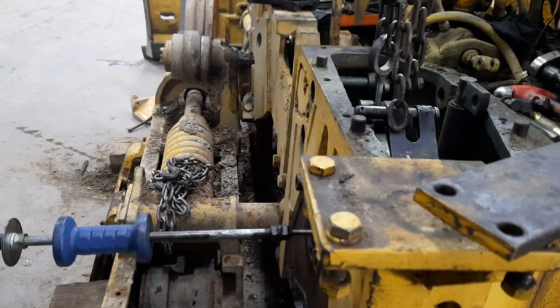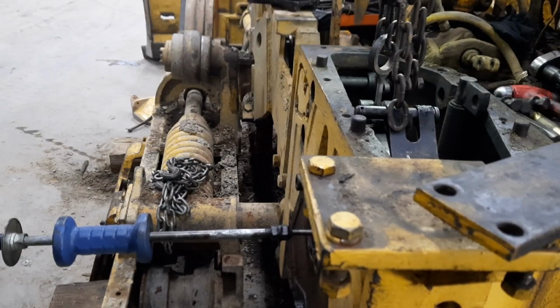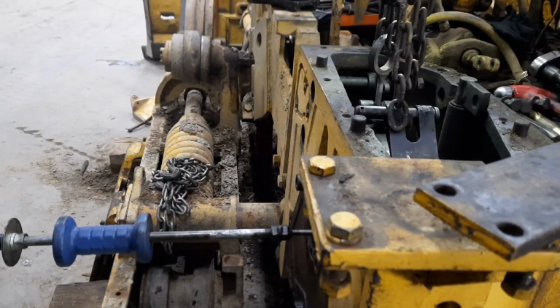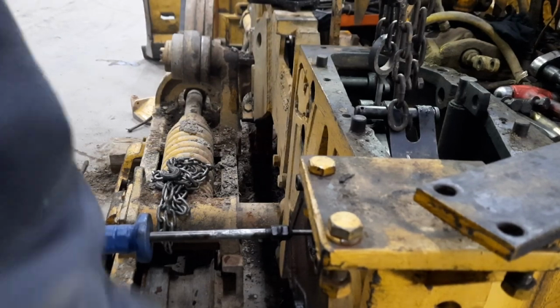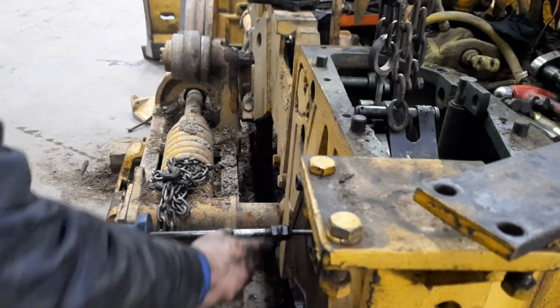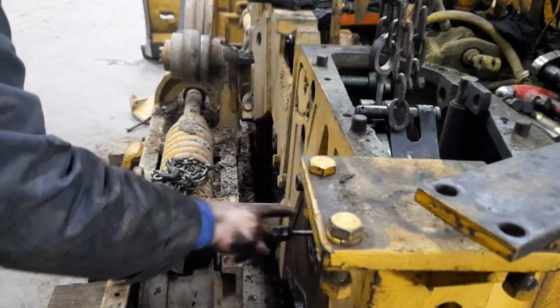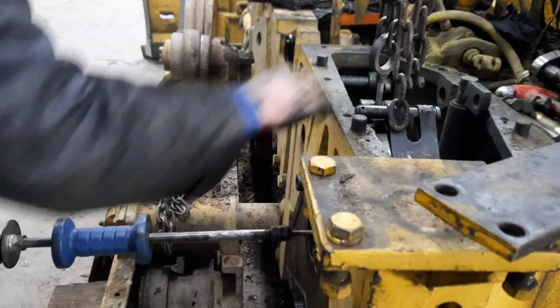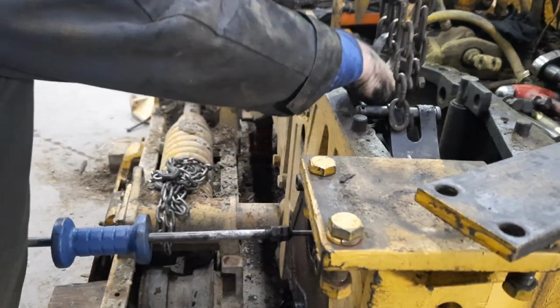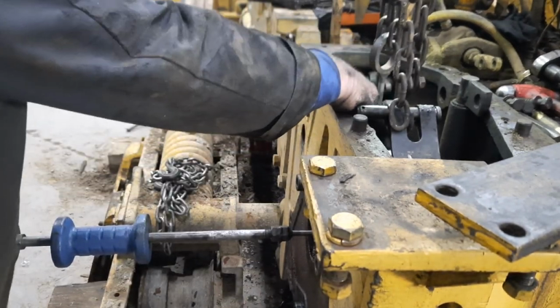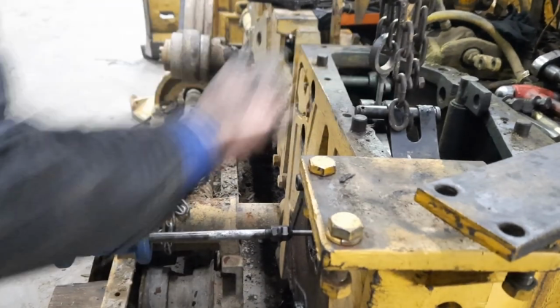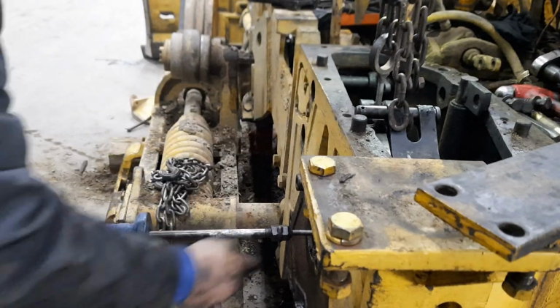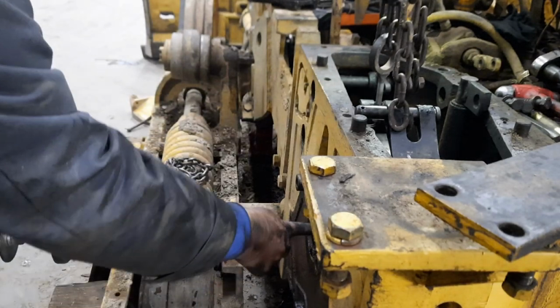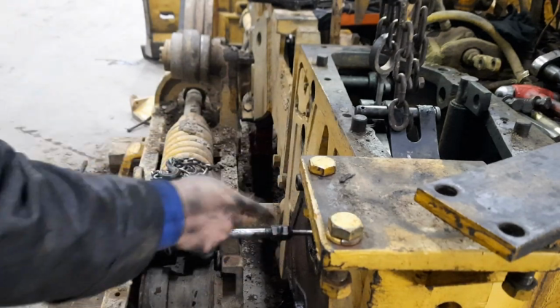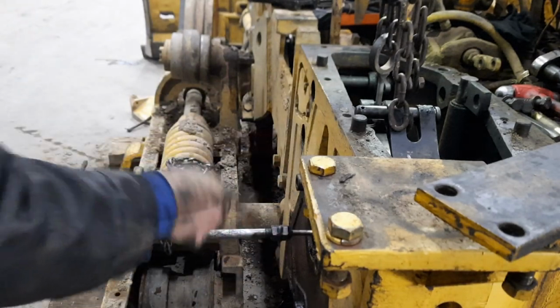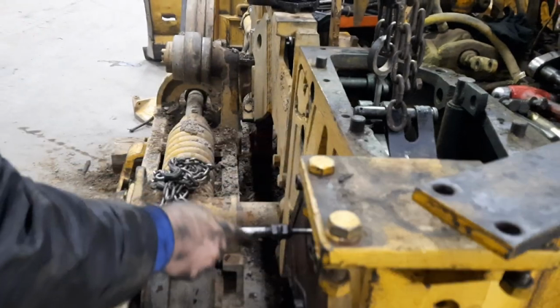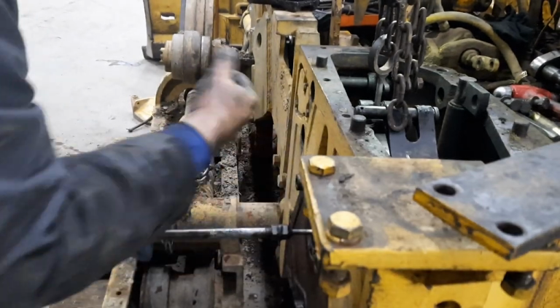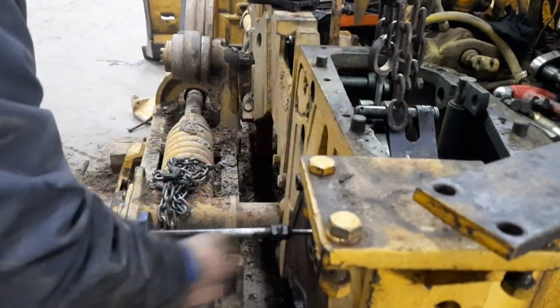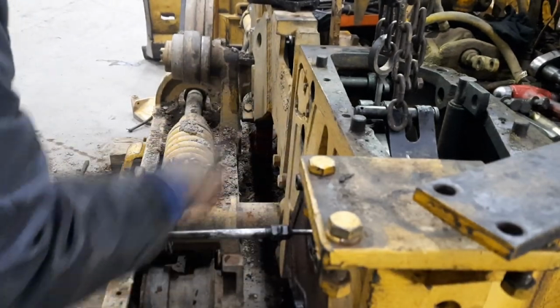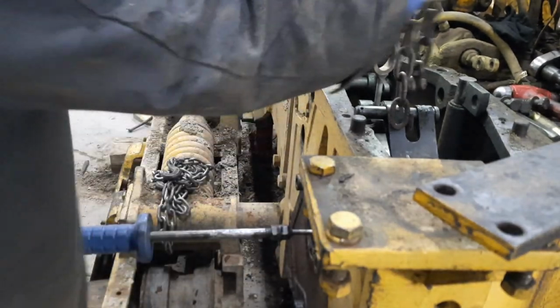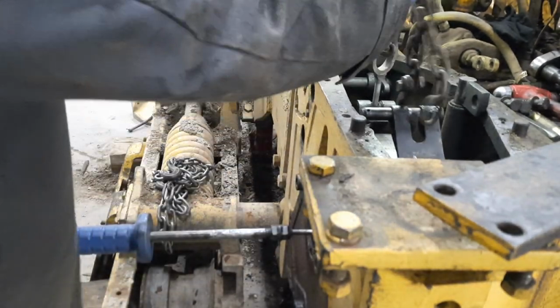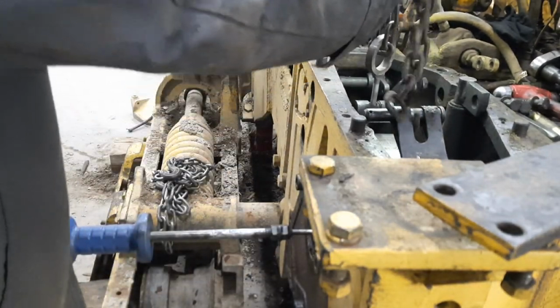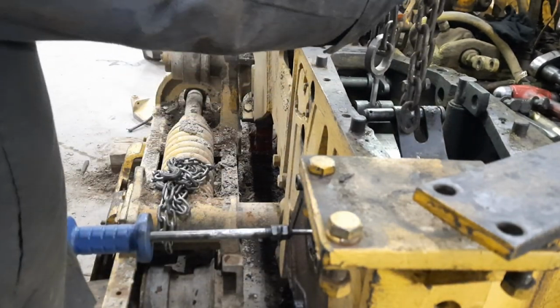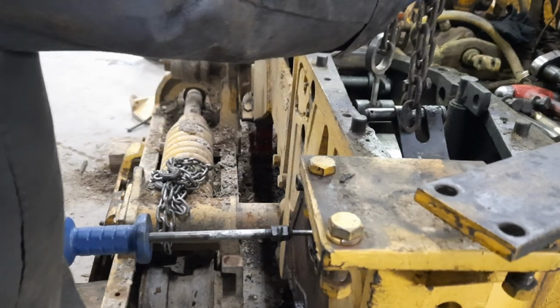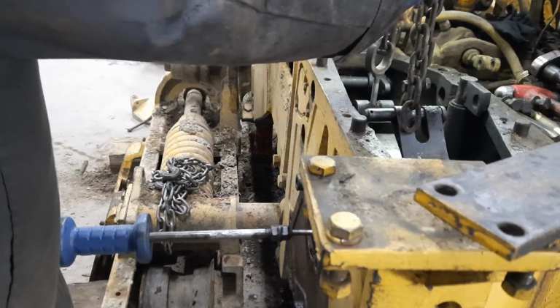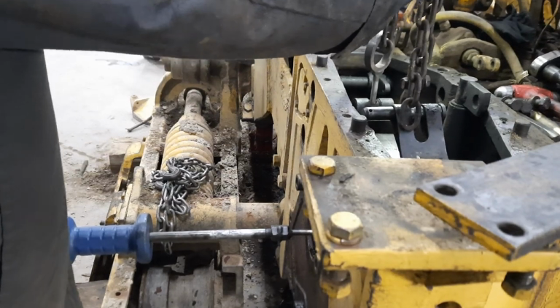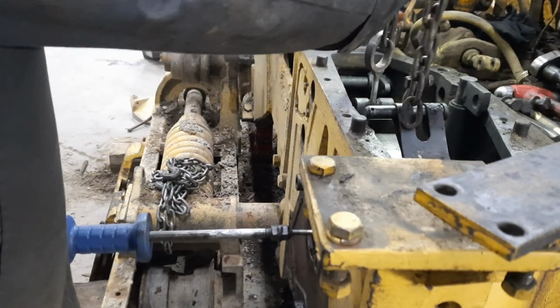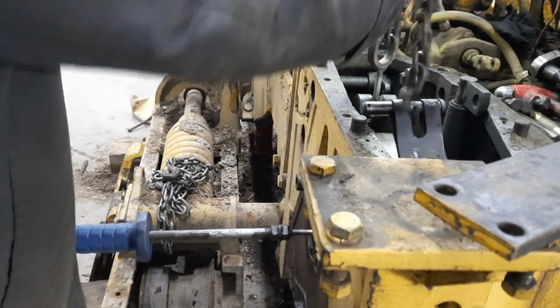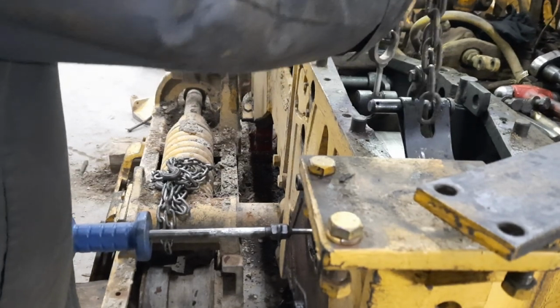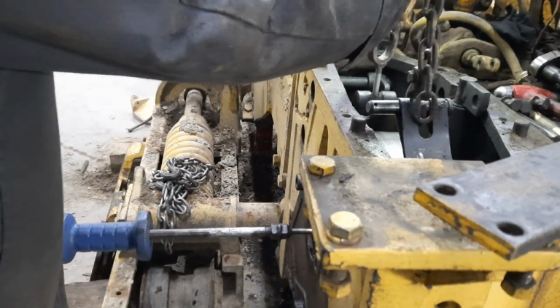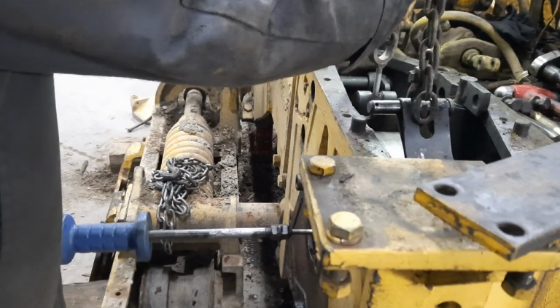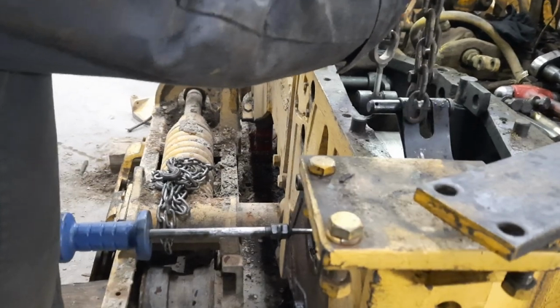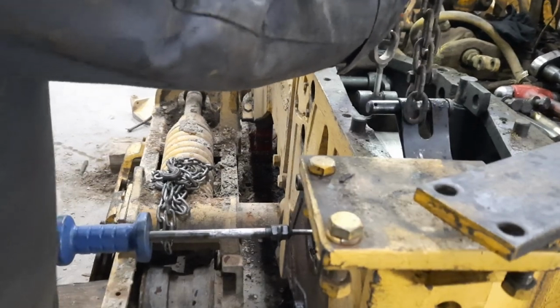Remember how I said that there's a strap that goes through this clutch drum? You have to put a slide hammer inside of it and pull it out. Okay, James, put a little bit of pressure on it. Too much — hold on.